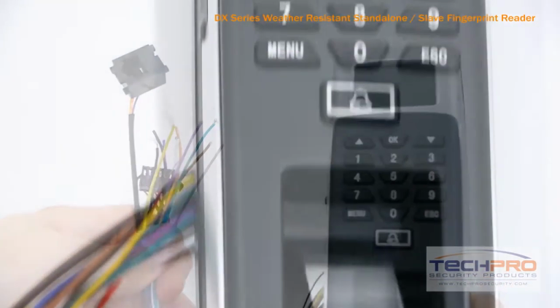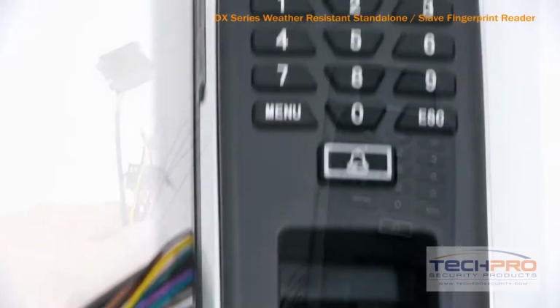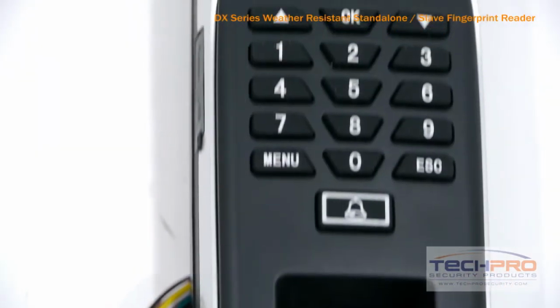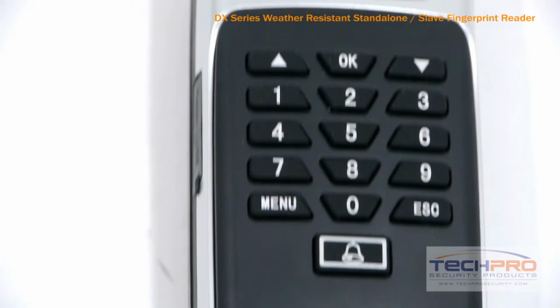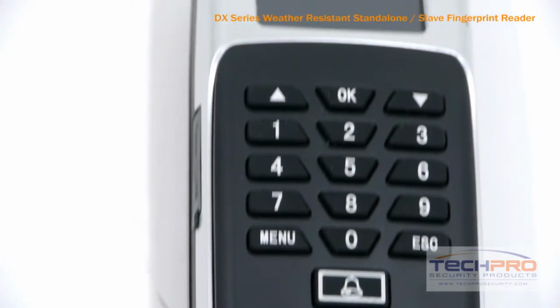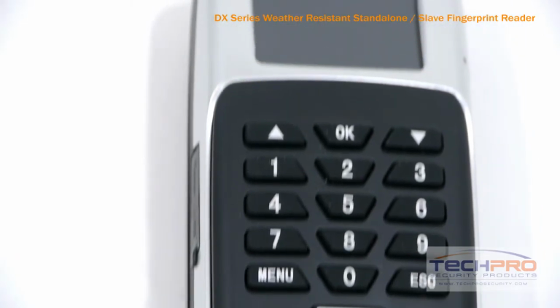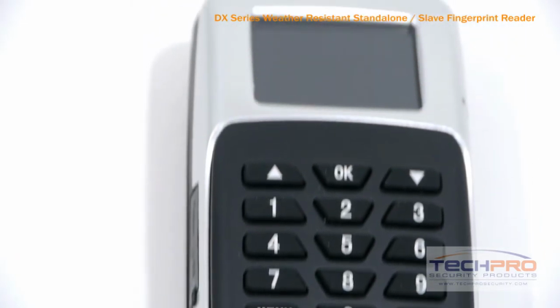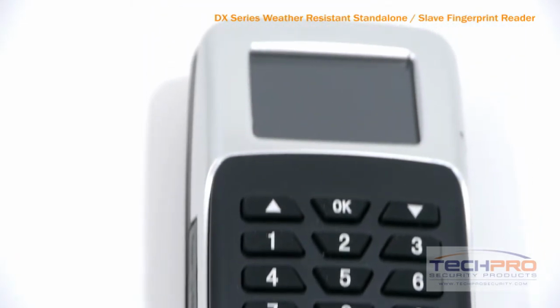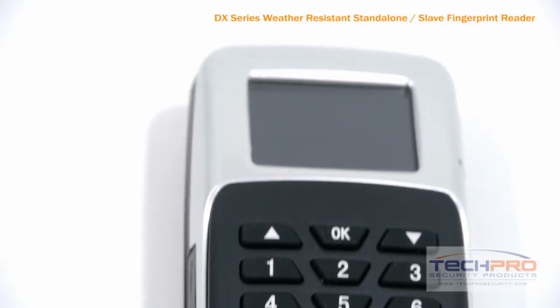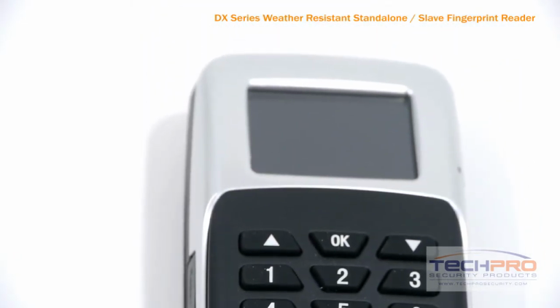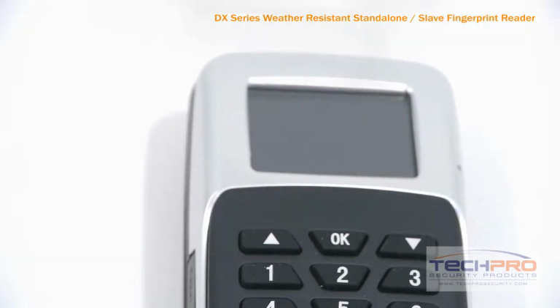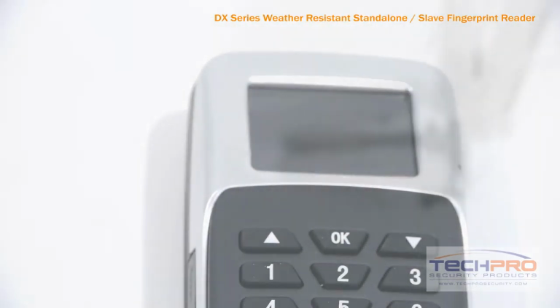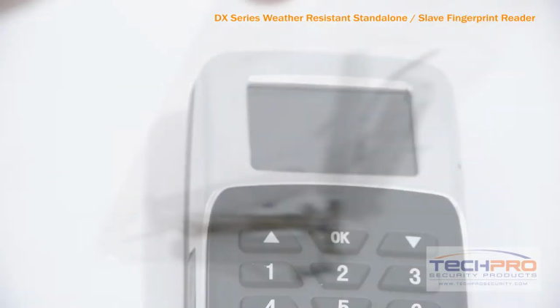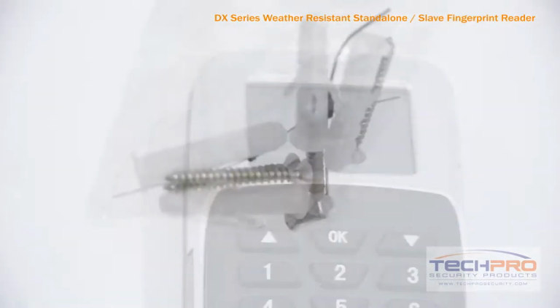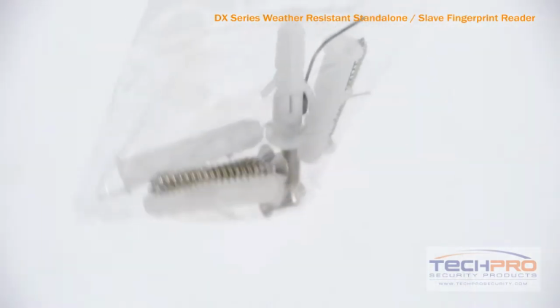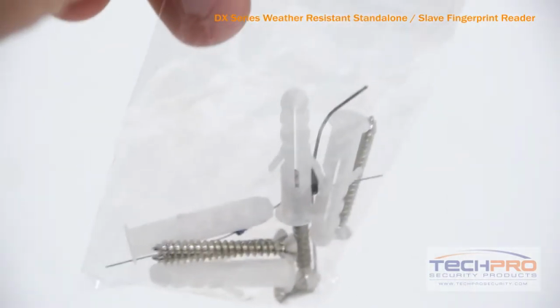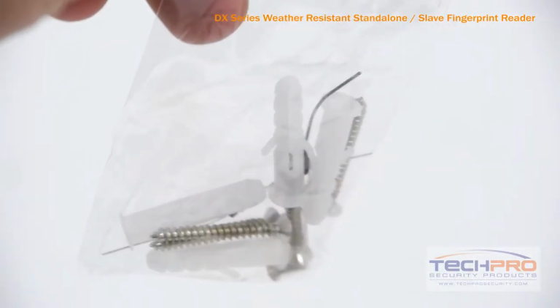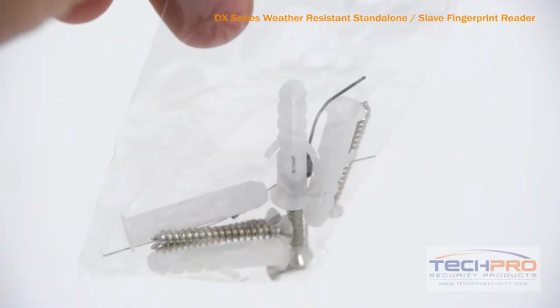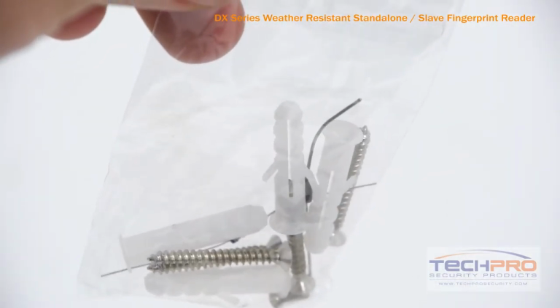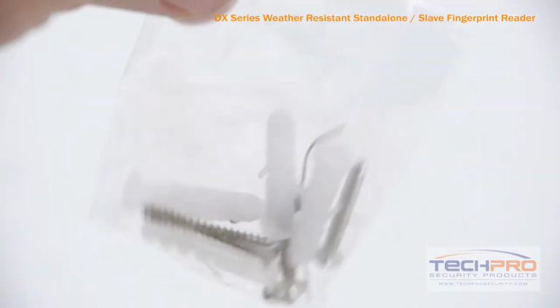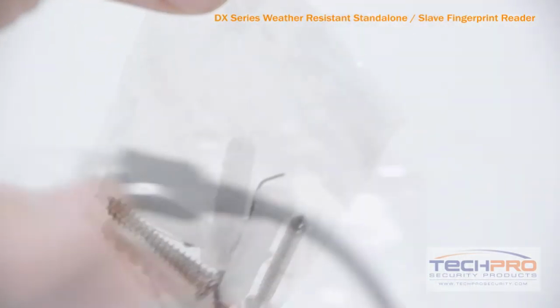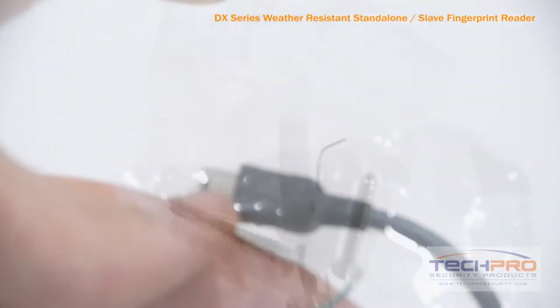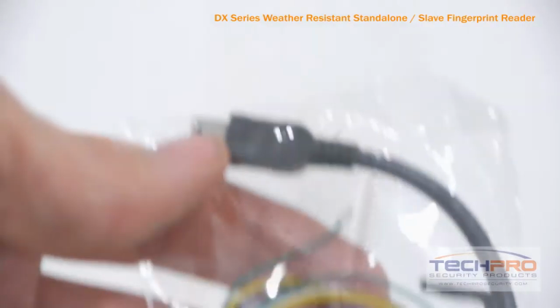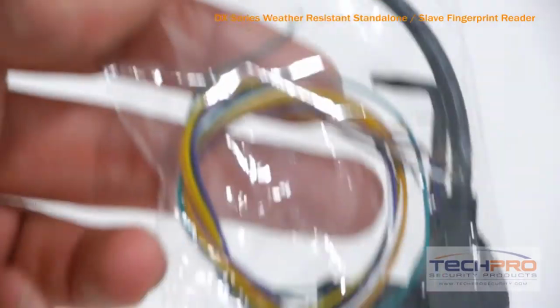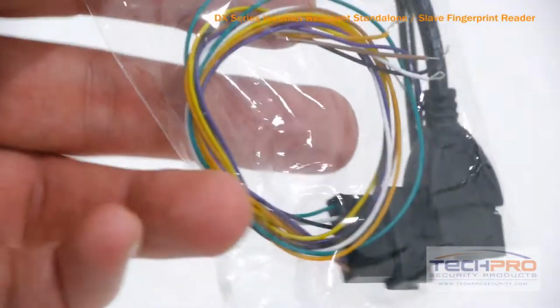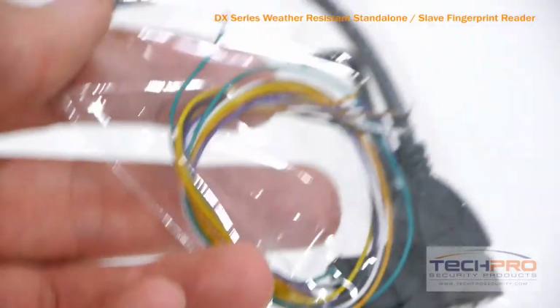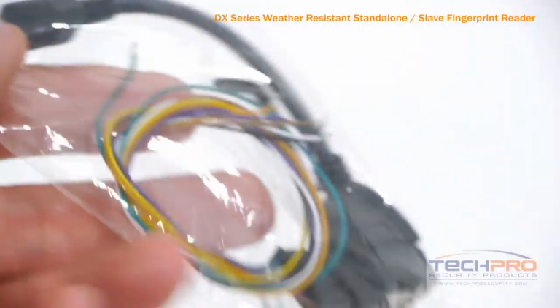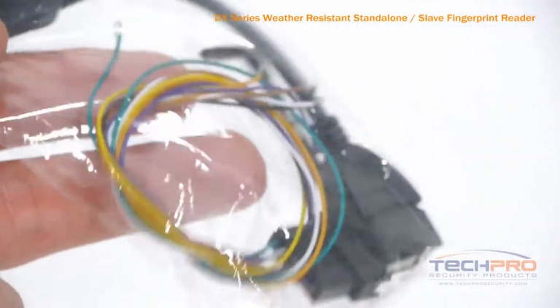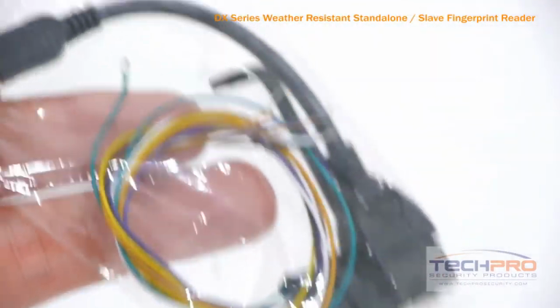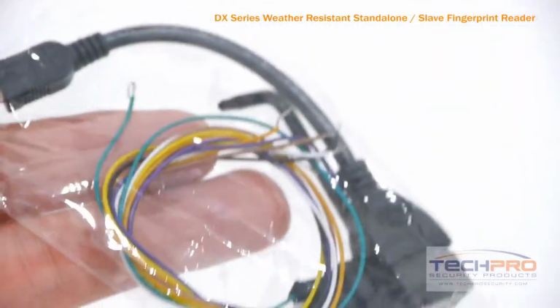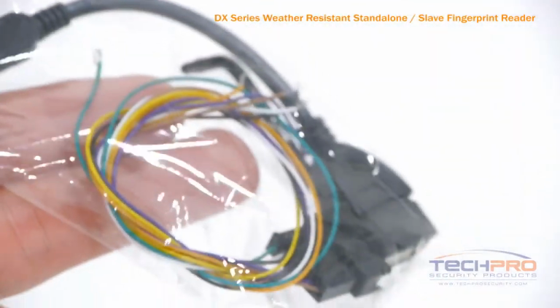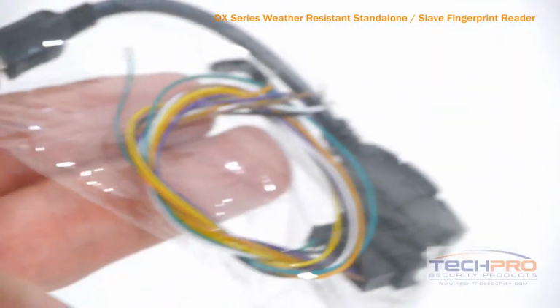Our DX line of proximity cards and key fobs are programmed to work with this device, and you can control everything from your PC by using the TCP IP converter and software CD.